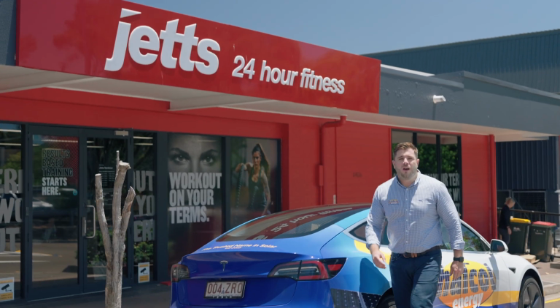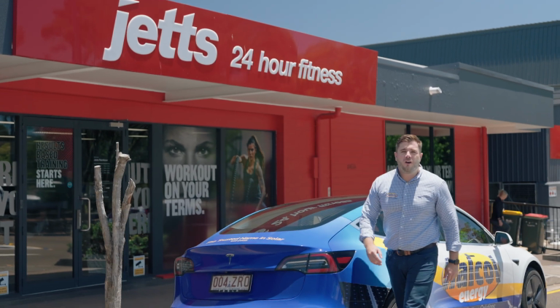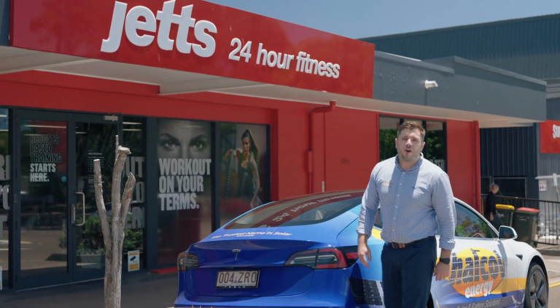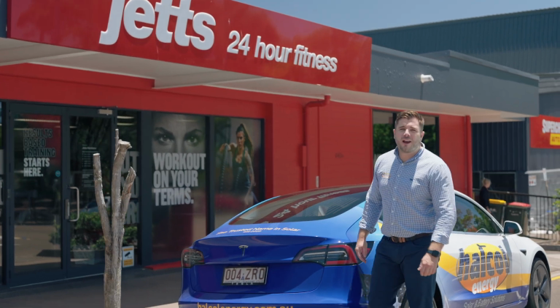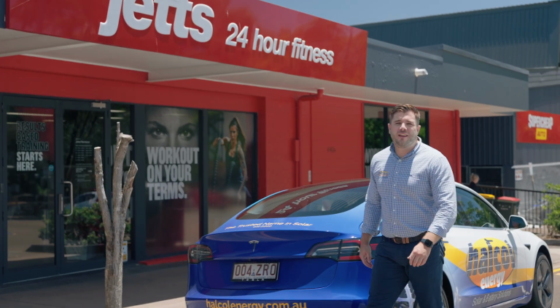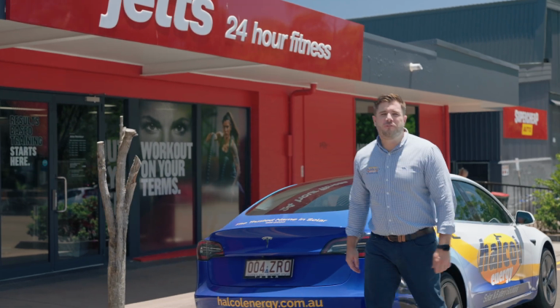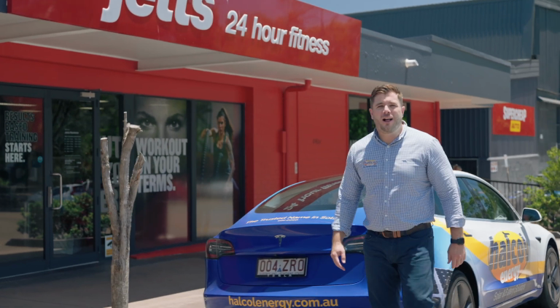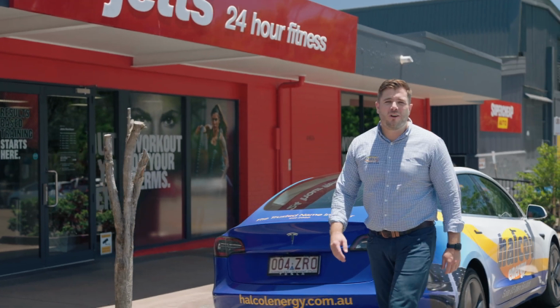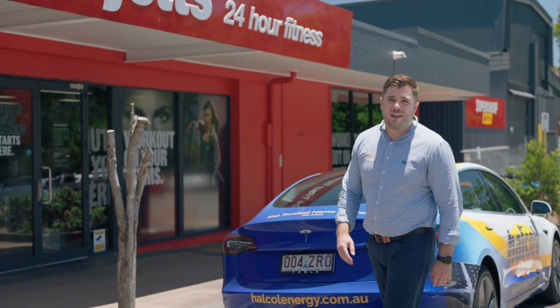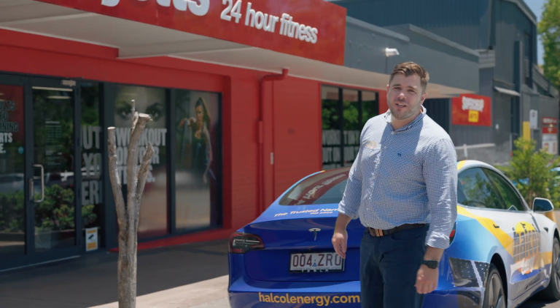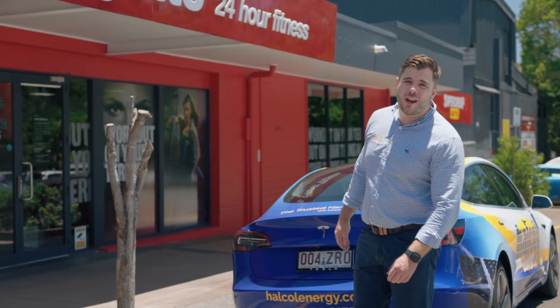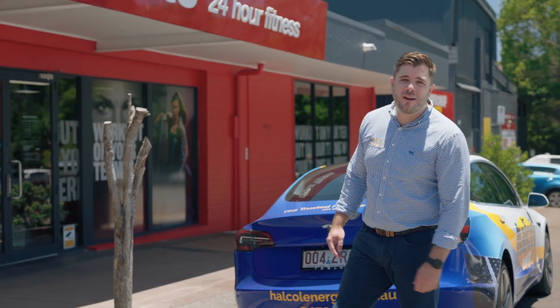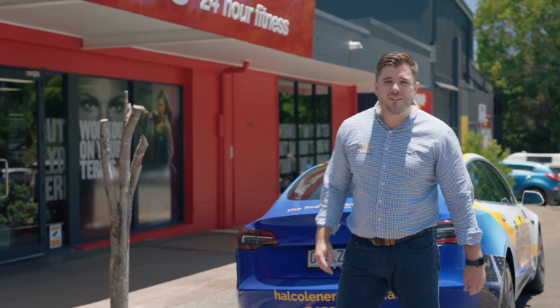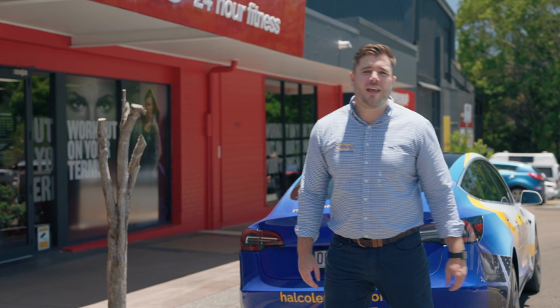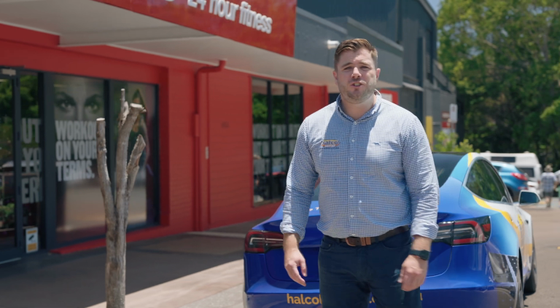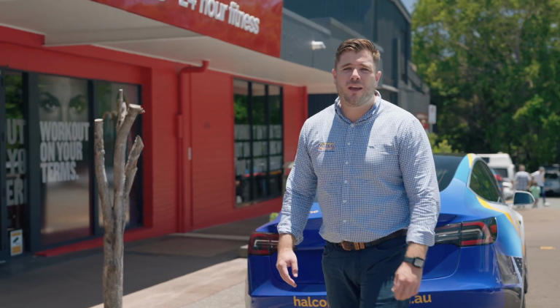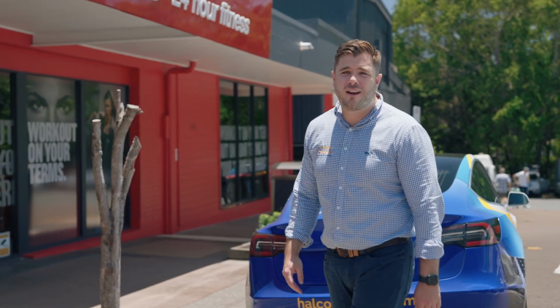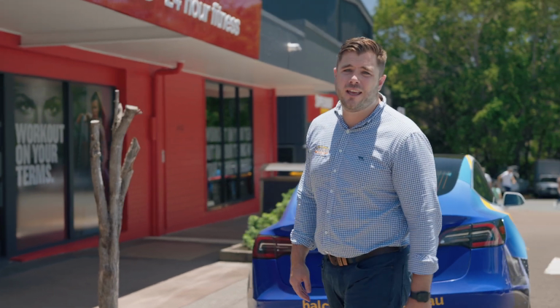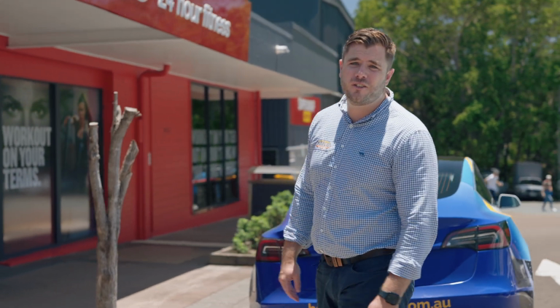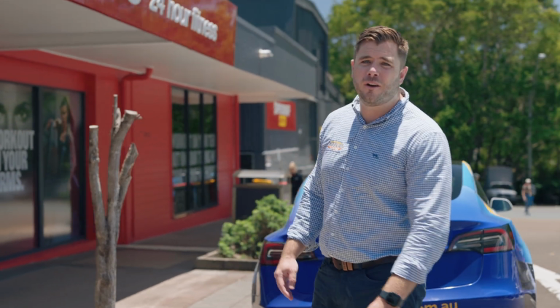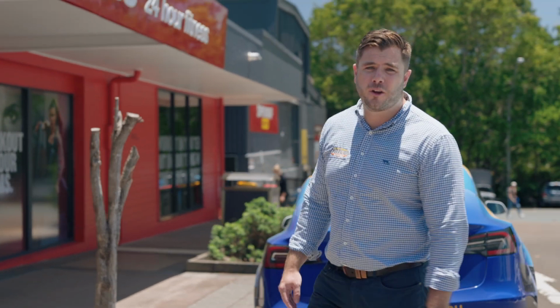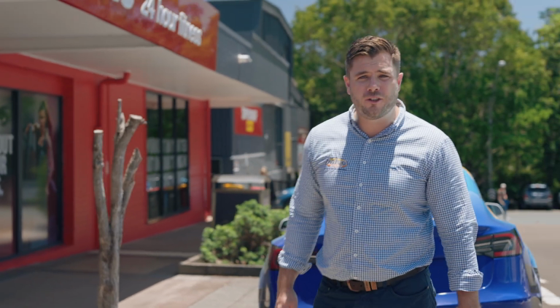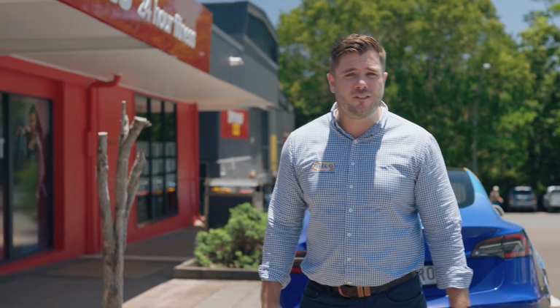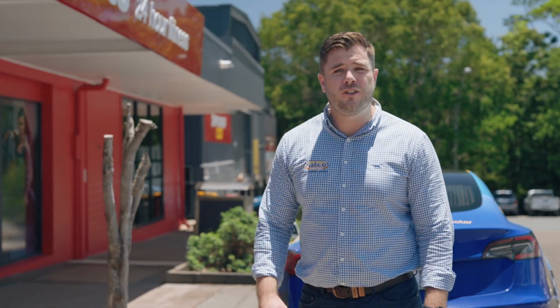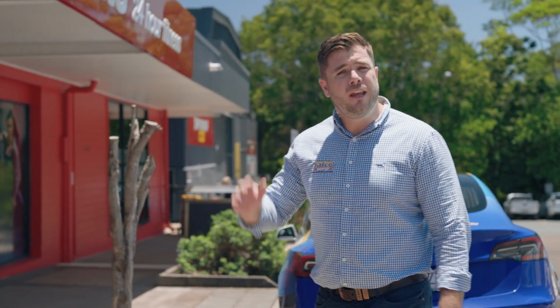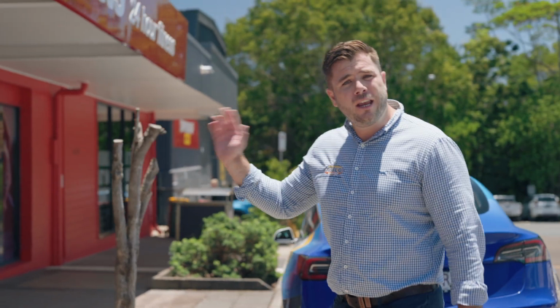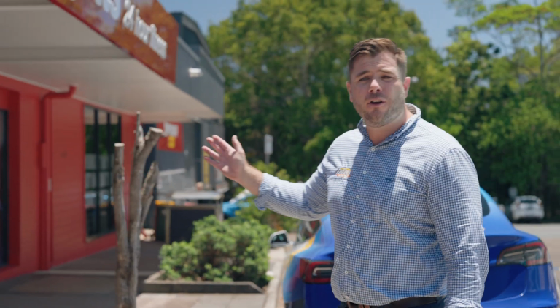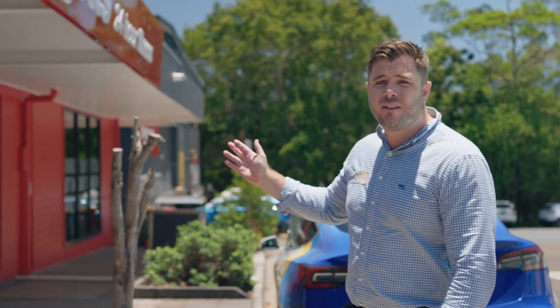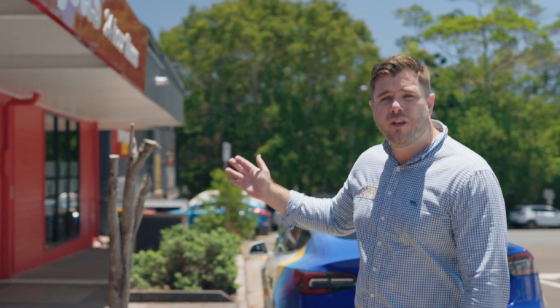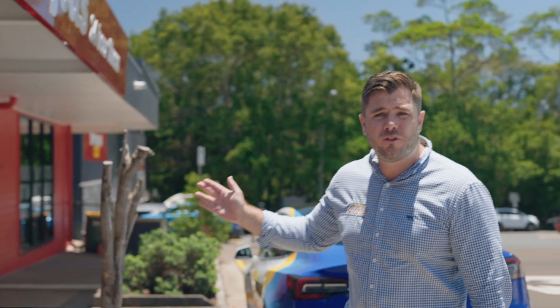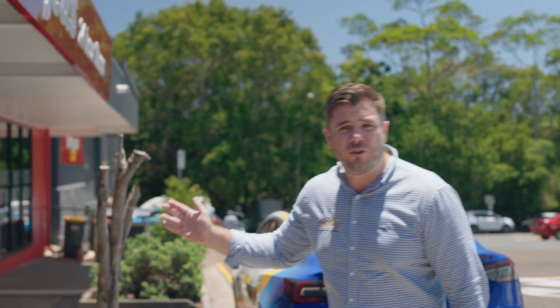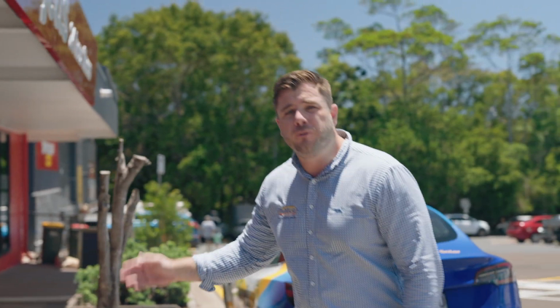Hi, I'm Gary here from Halk Hall Energy, and I'm here today to showcase our latest solar commercial installation here at Jets Gym on the Sunshine Coast.